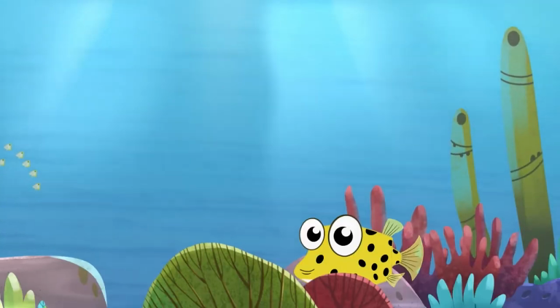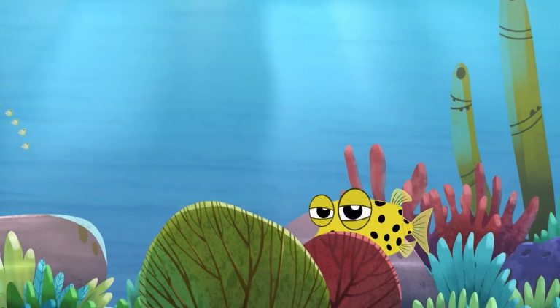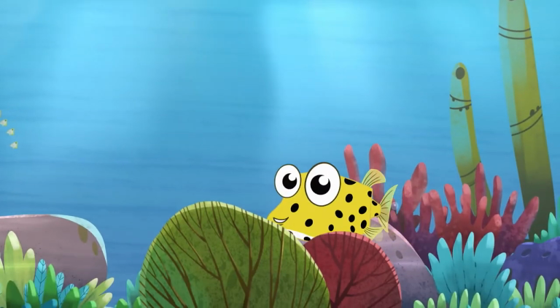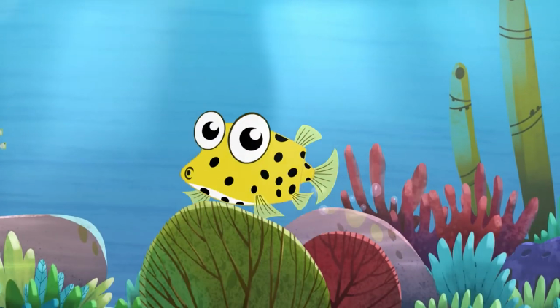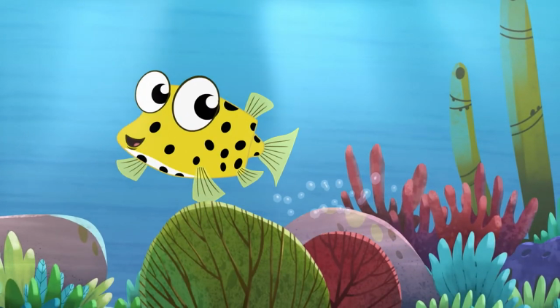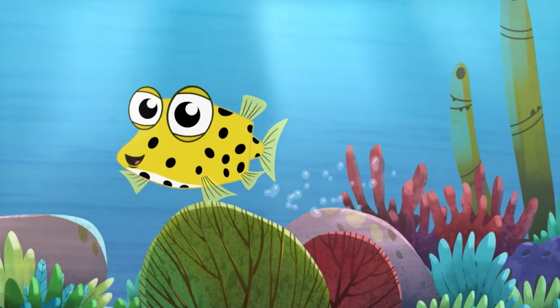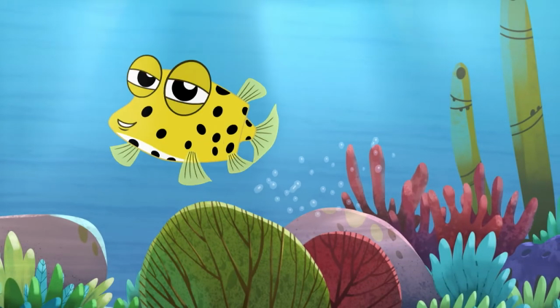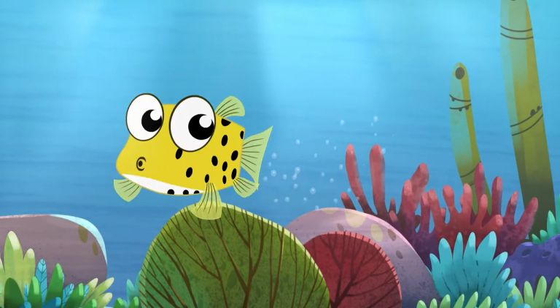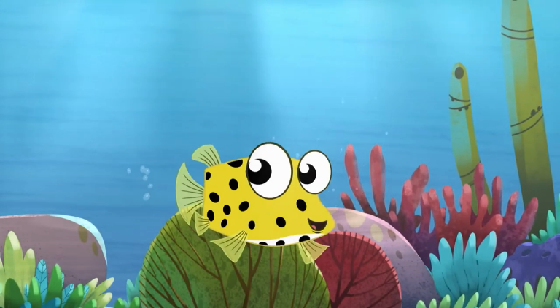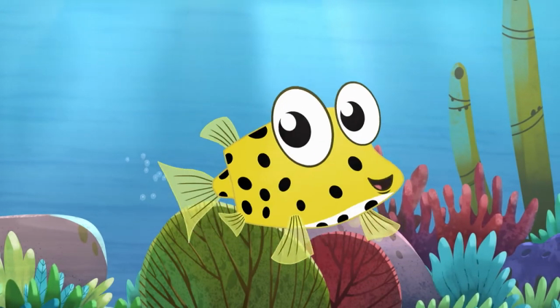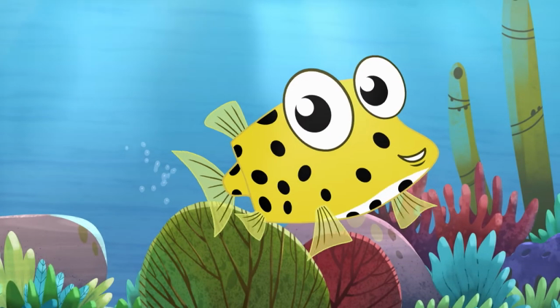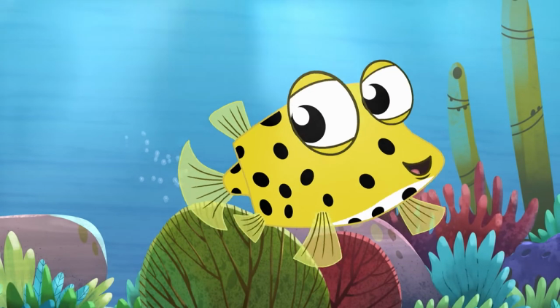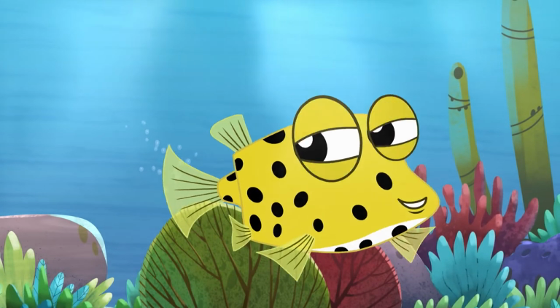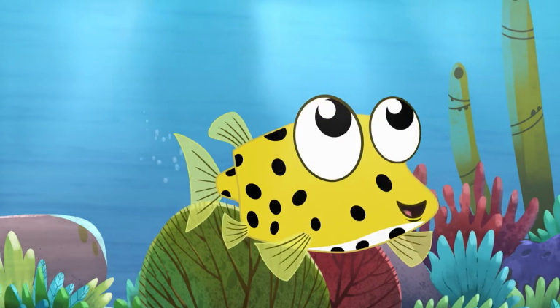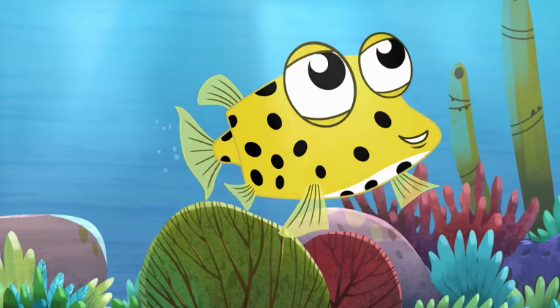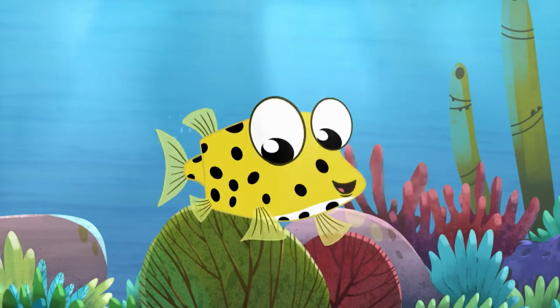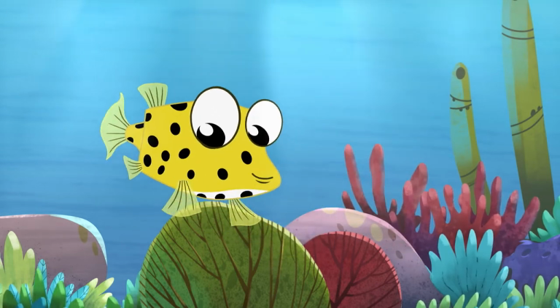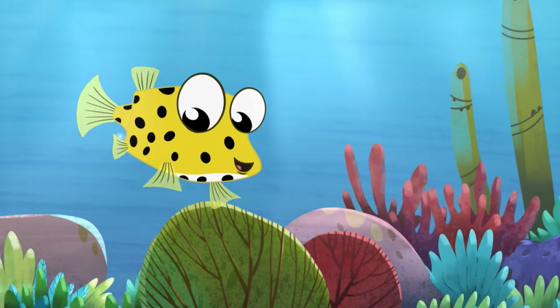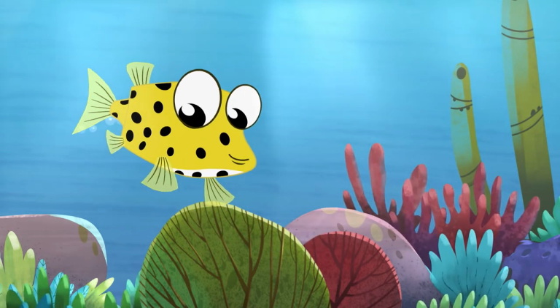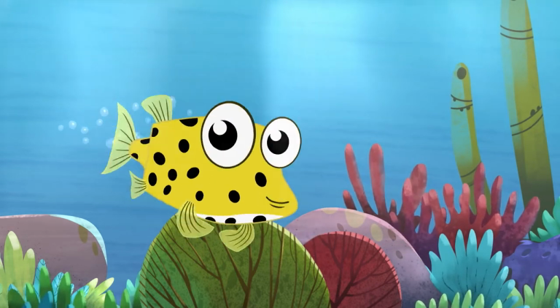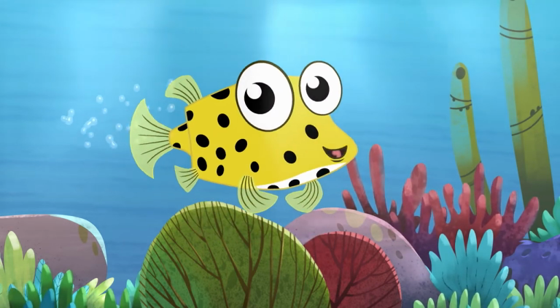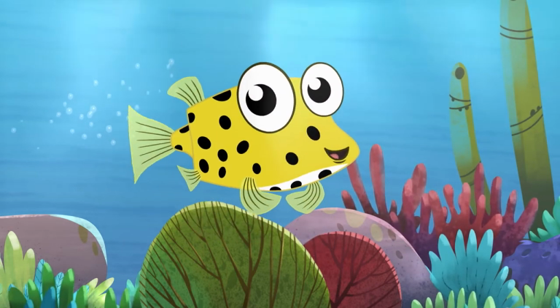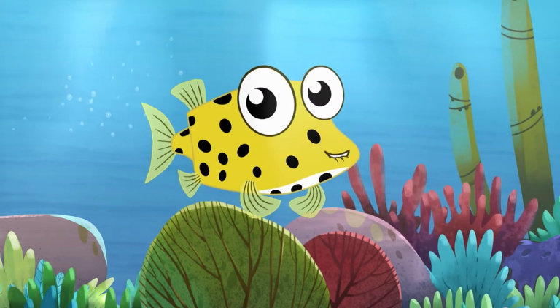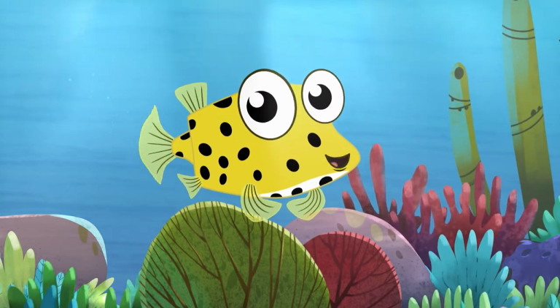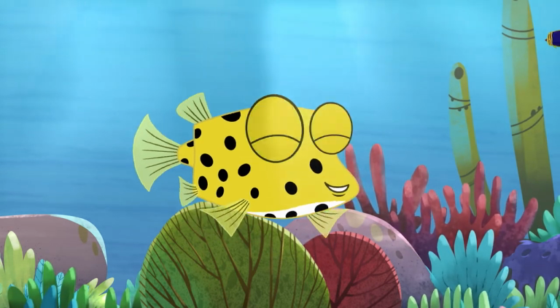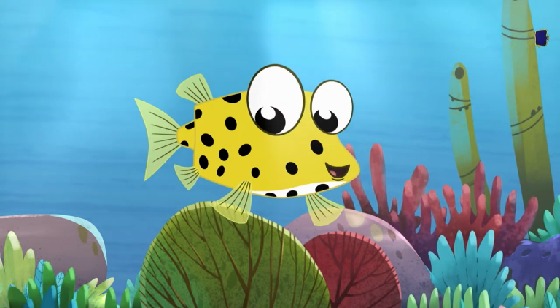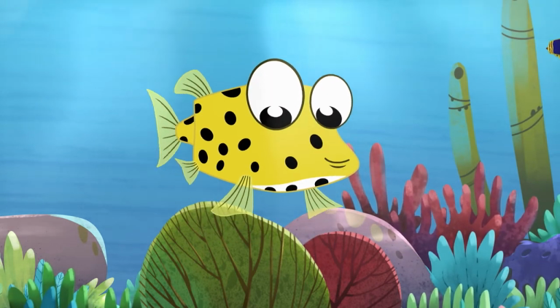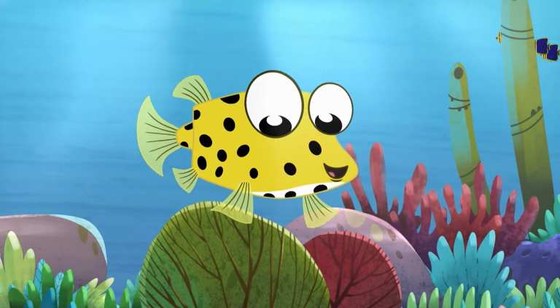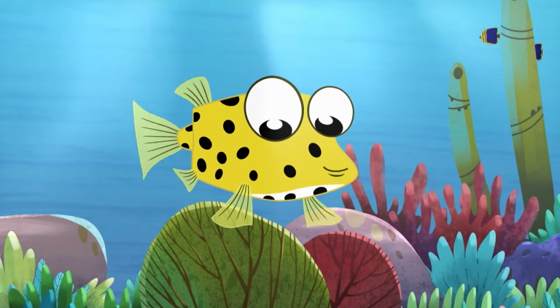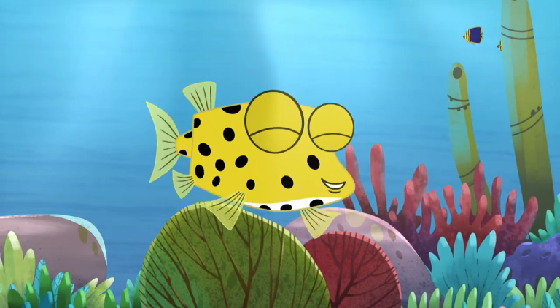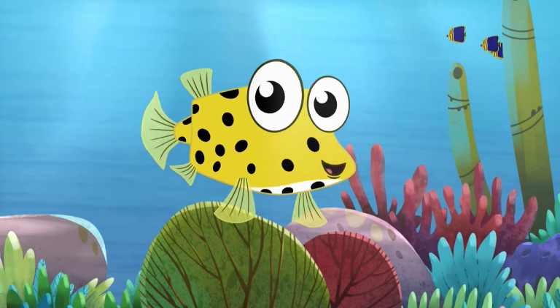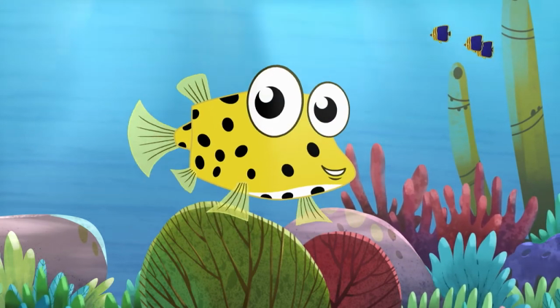Hello! I'm called a box fish because I'm shaped like a box.